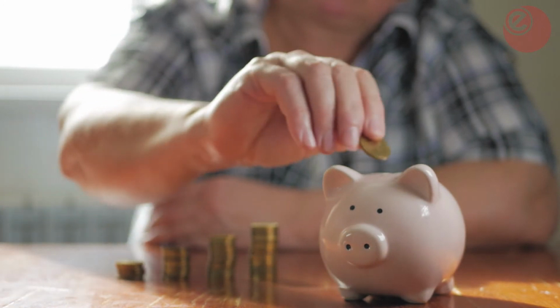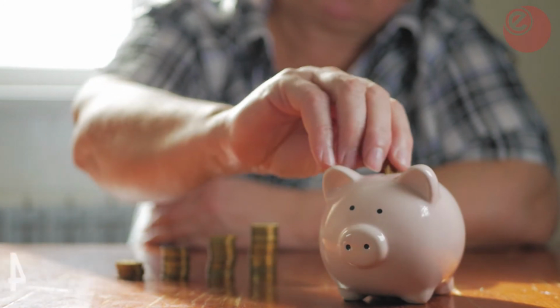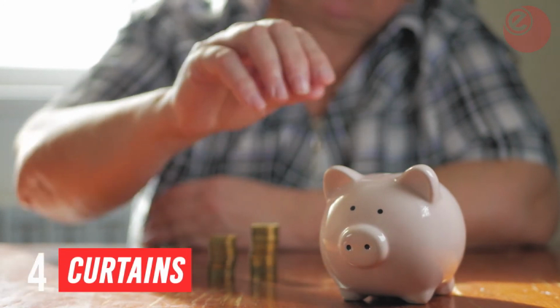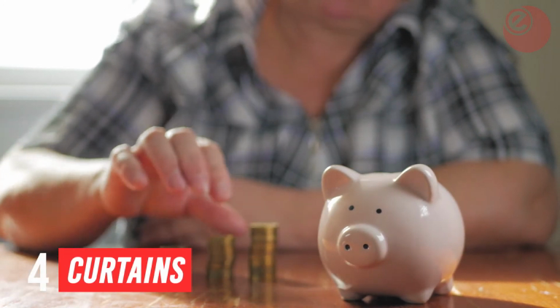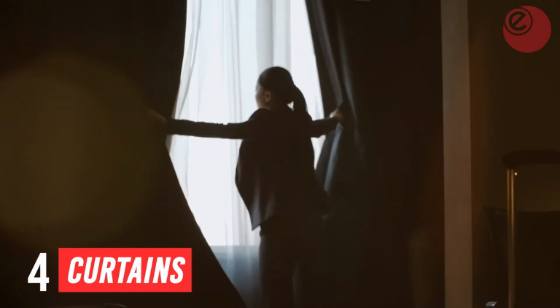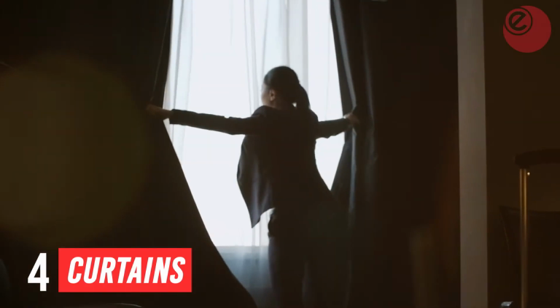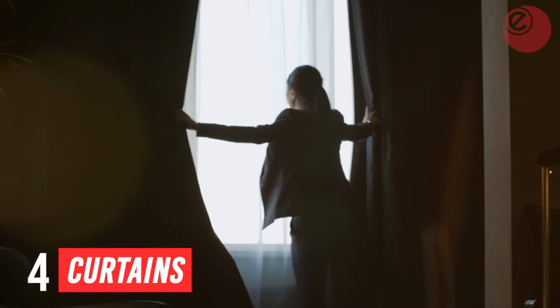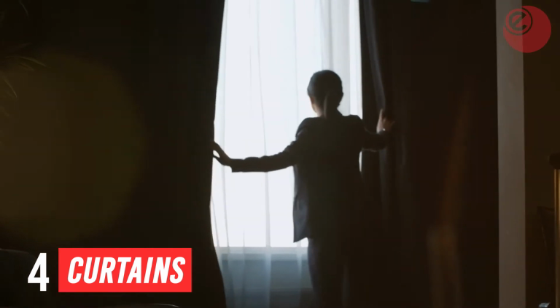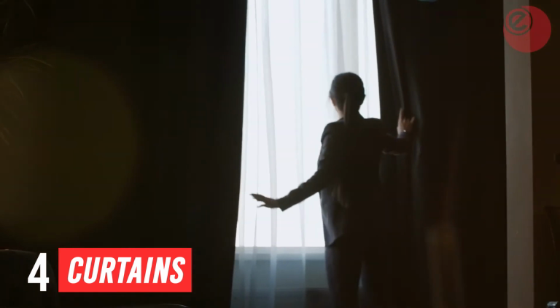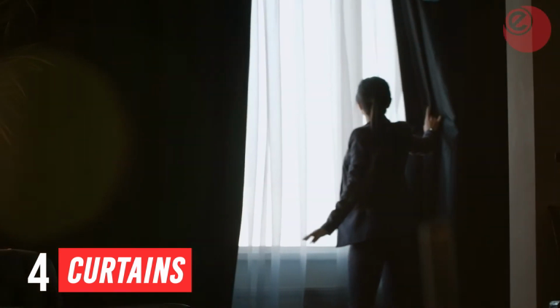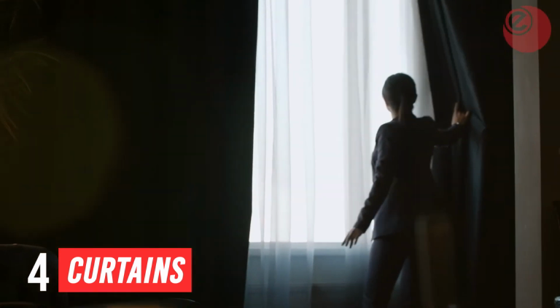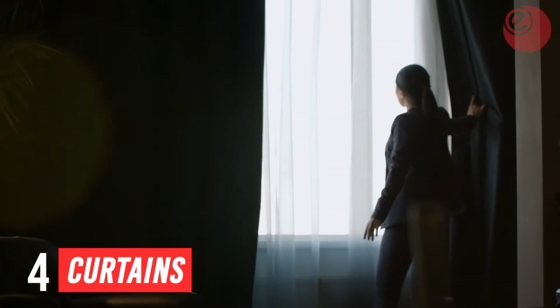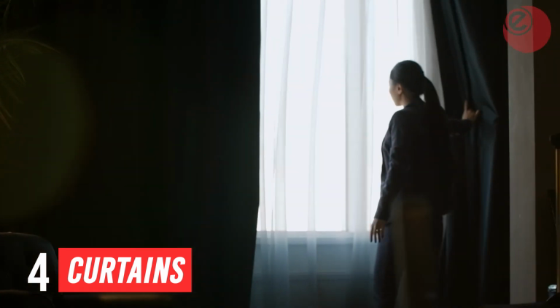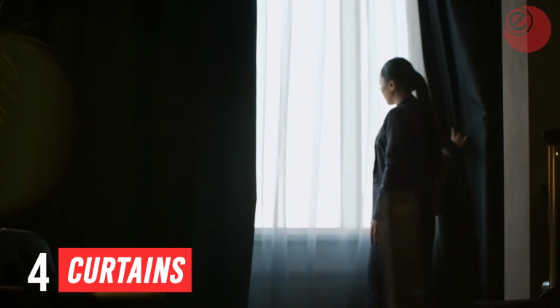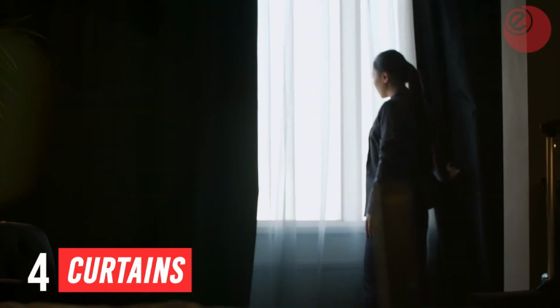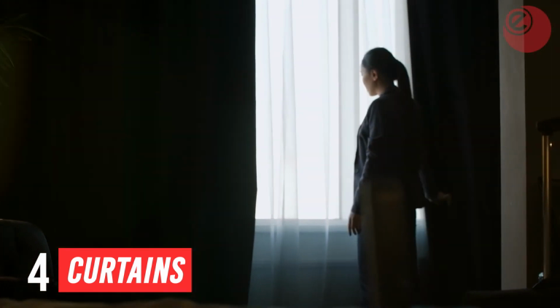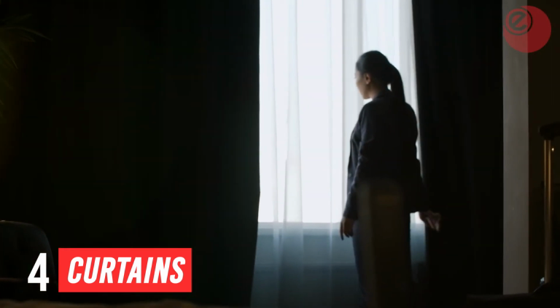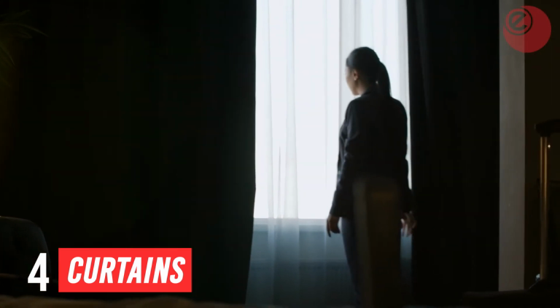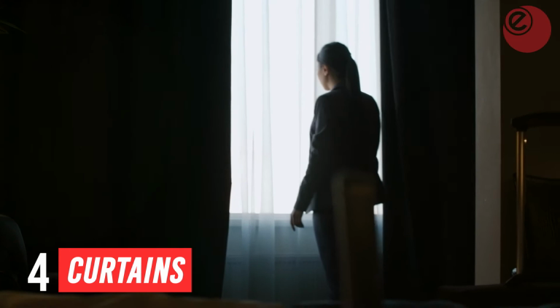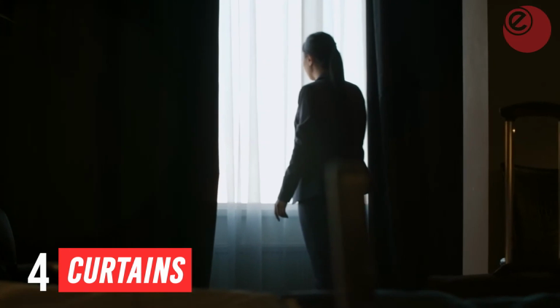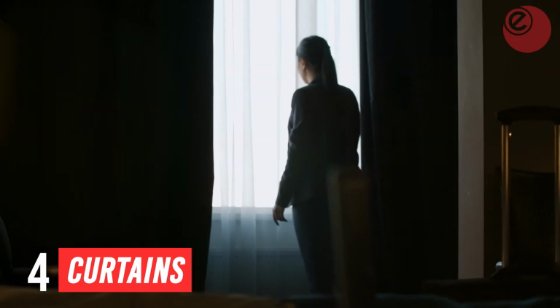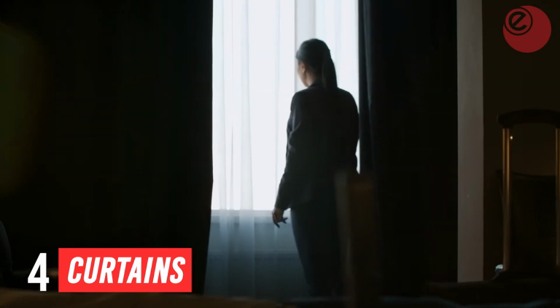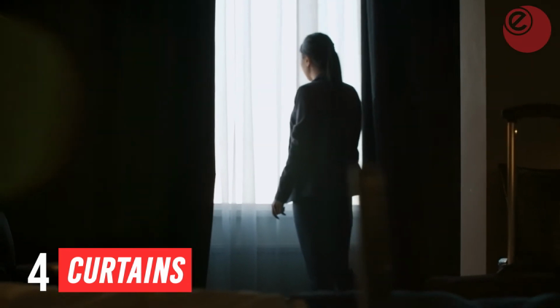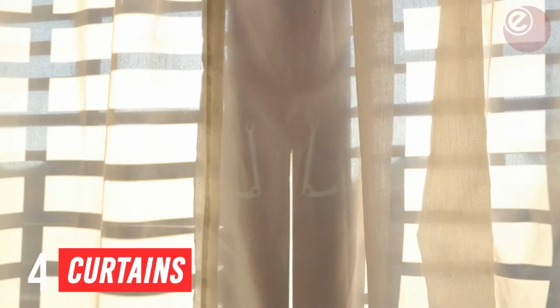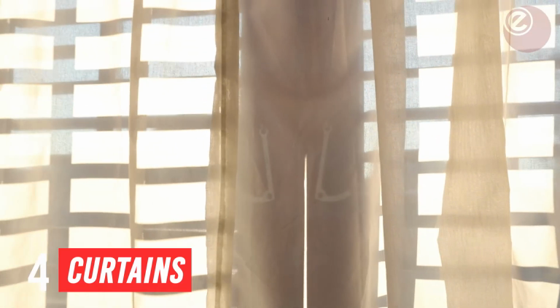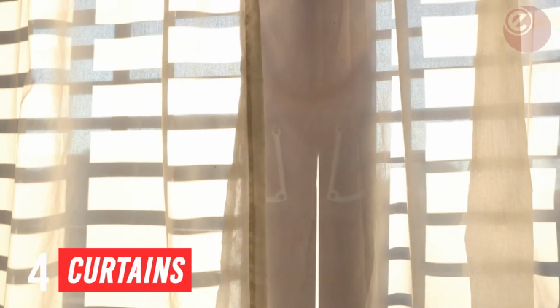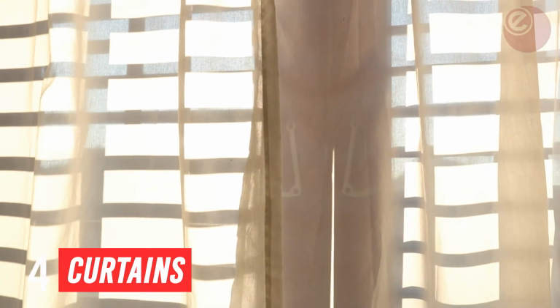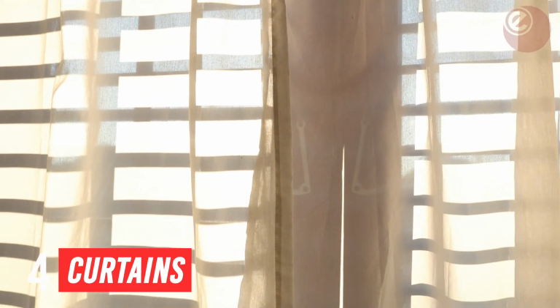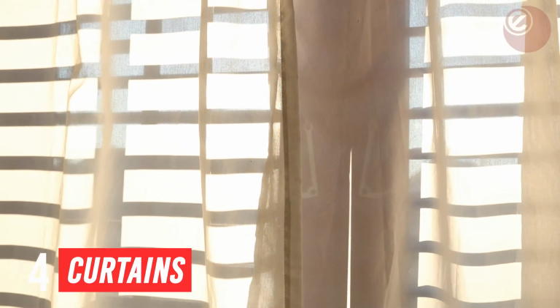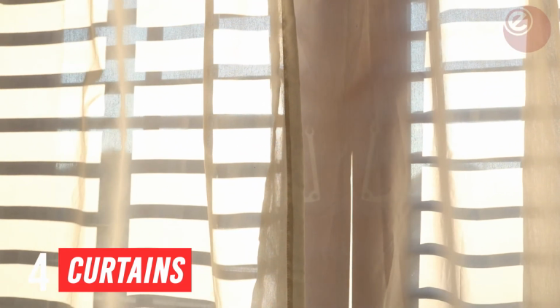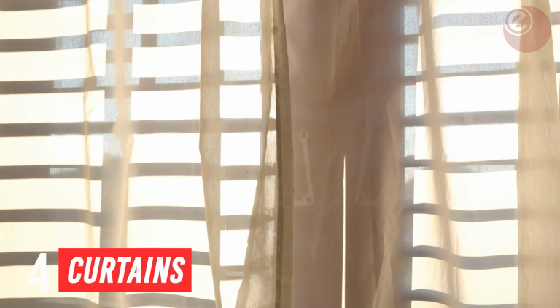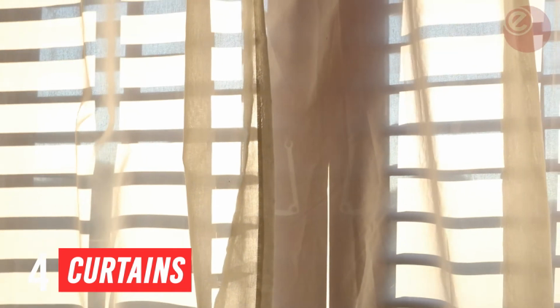Tip 4: If you don't have any, get yourself some curtains. We're not saying to keep them closed the whole time — if the sun is shining, open the curtains up. Use Mother Nature's warmth to warm your home, and it's free.